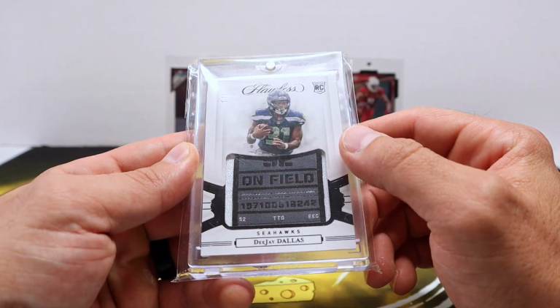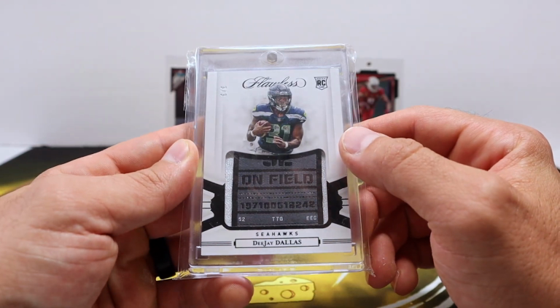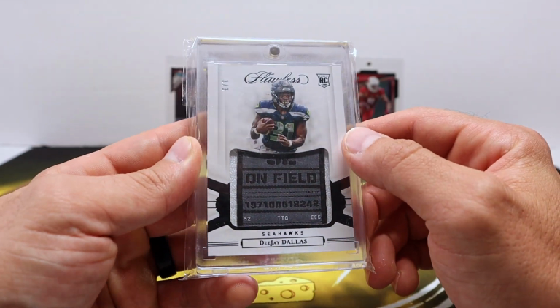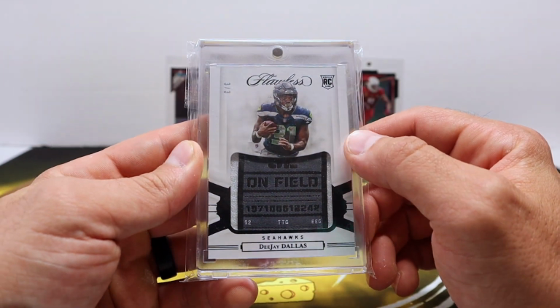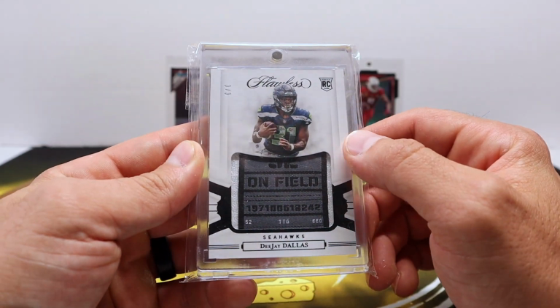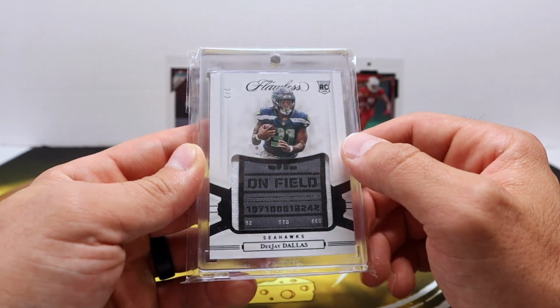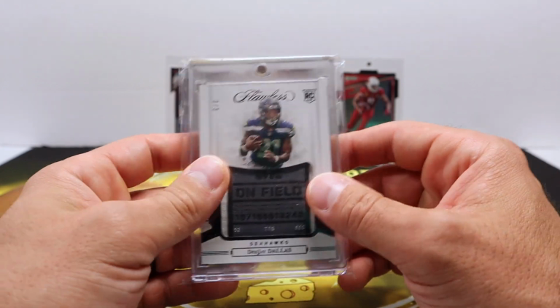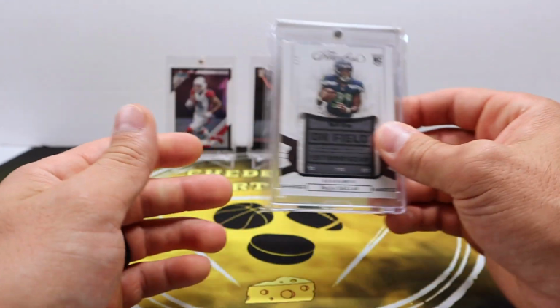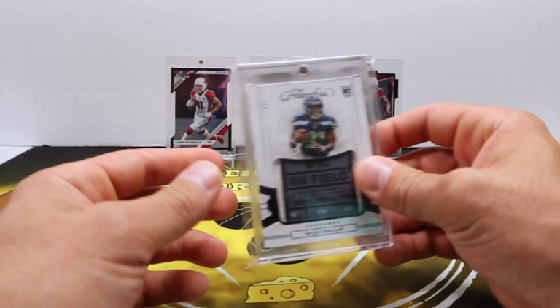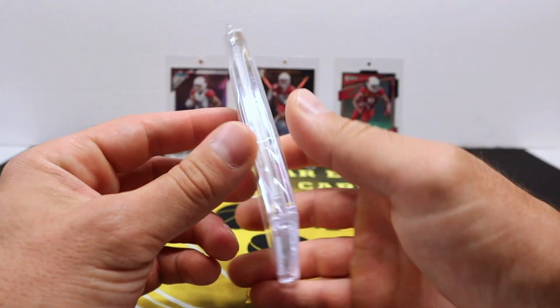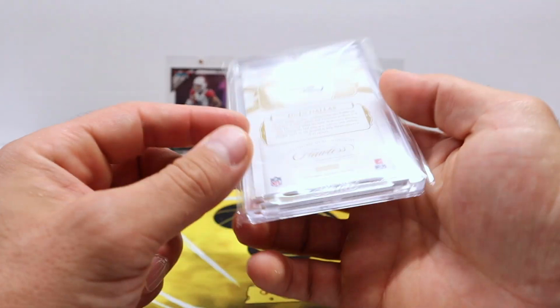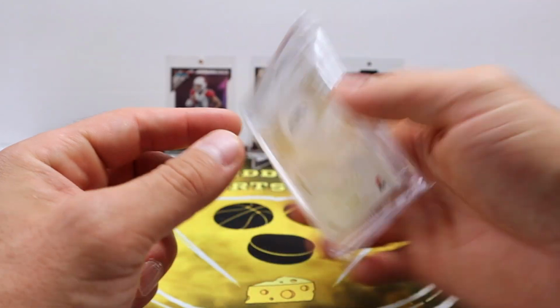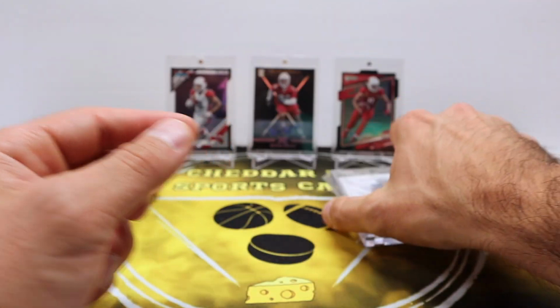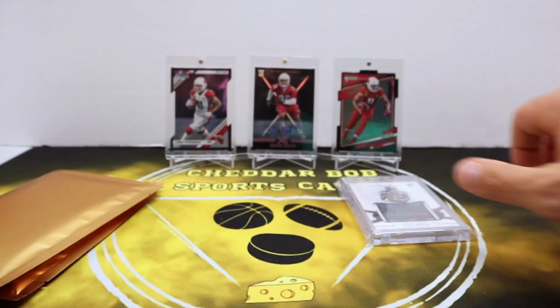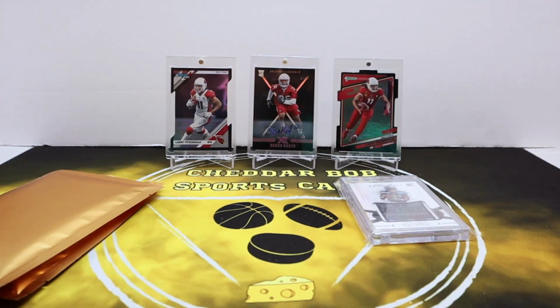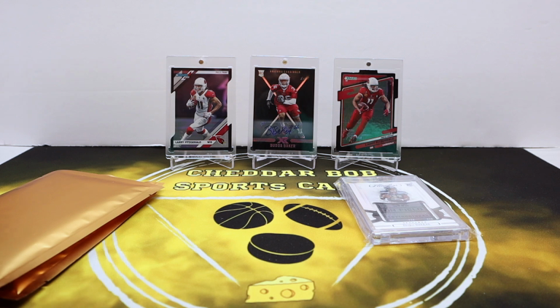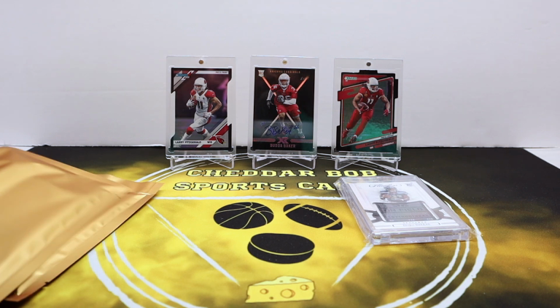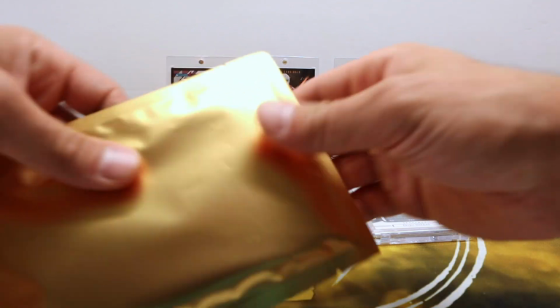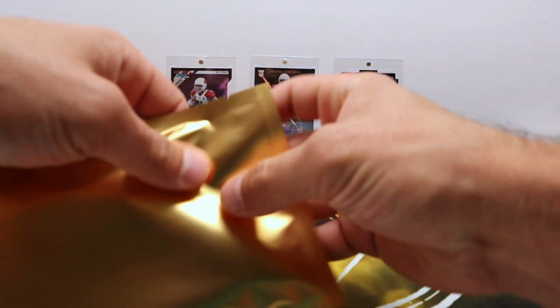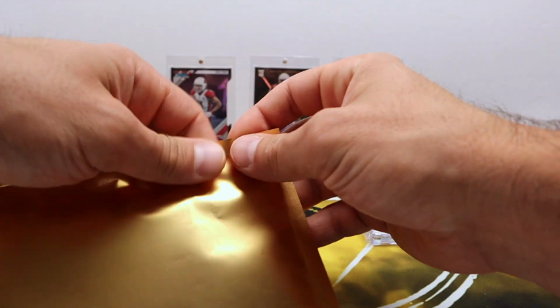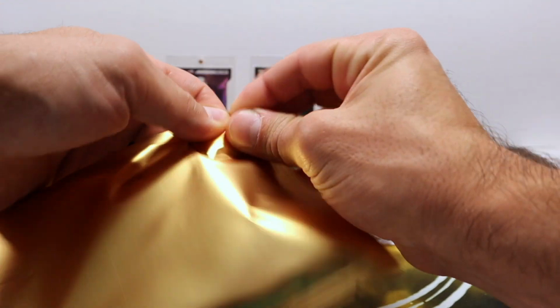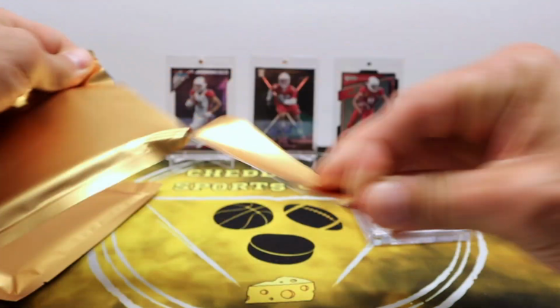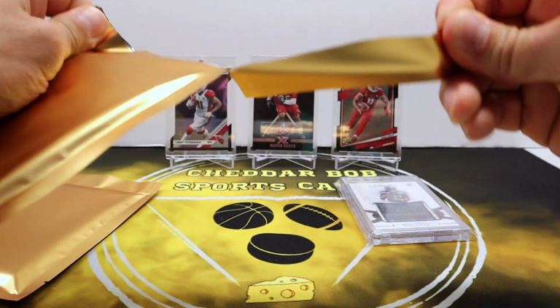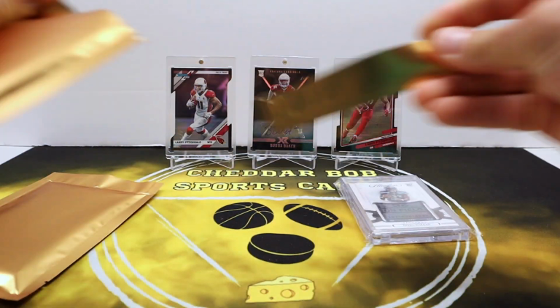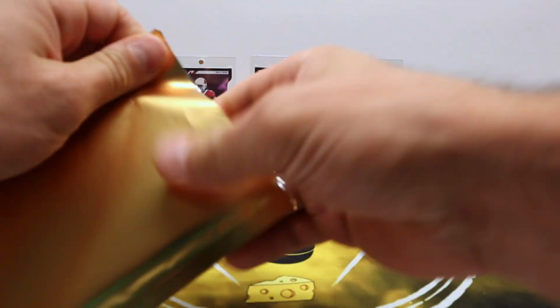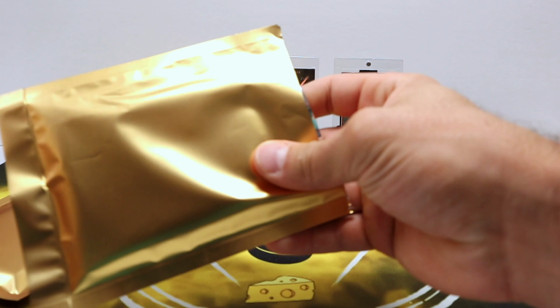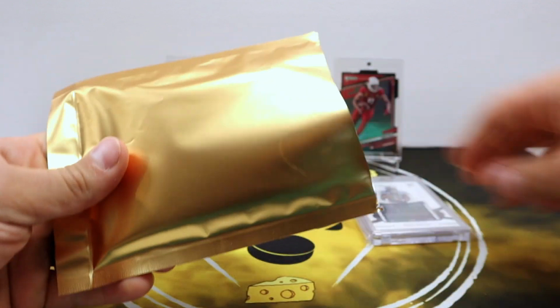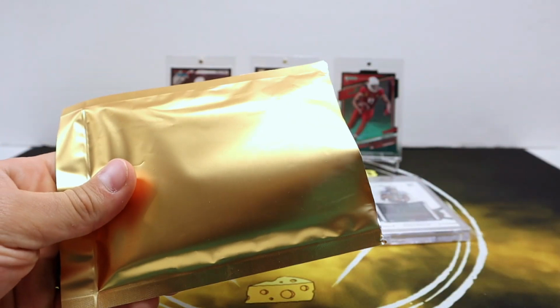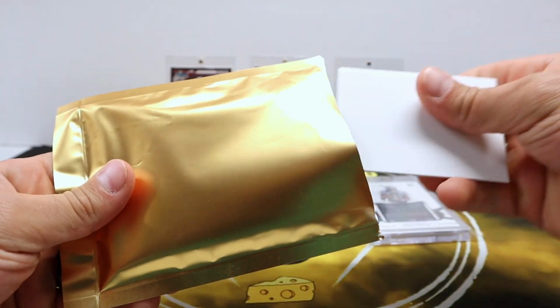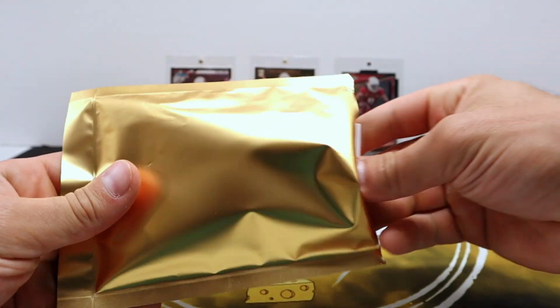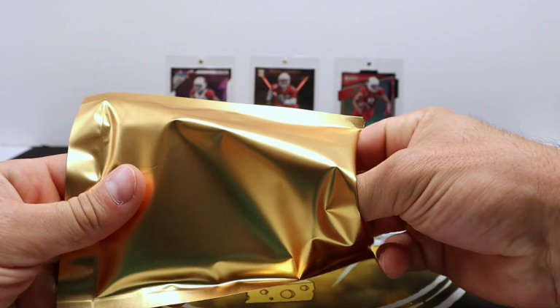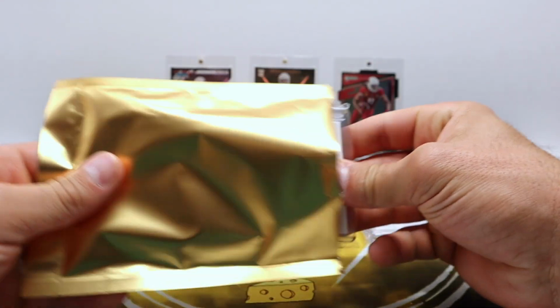Pretty dang cool, nice tag piece there. Cool looking card. Go figure I get the Seahawks card, but all right — football on the board. Pretty cool looking card. I like that one. Can't go wrong with Flawless.